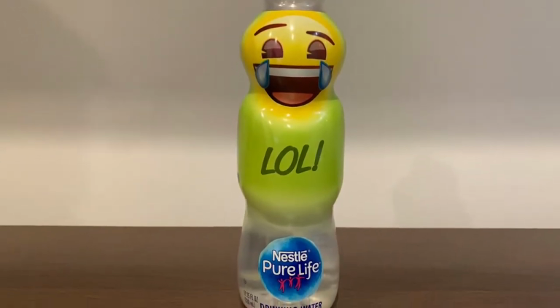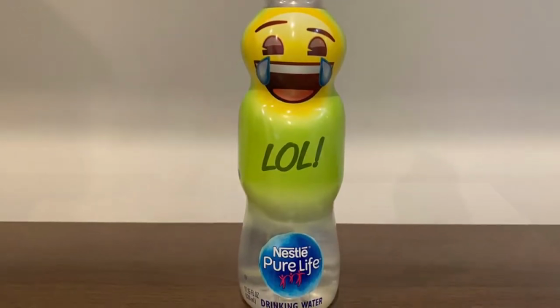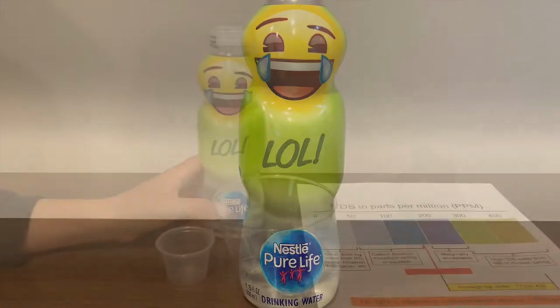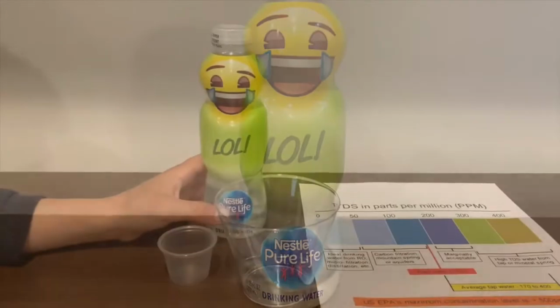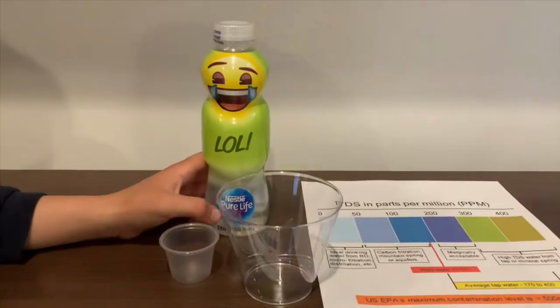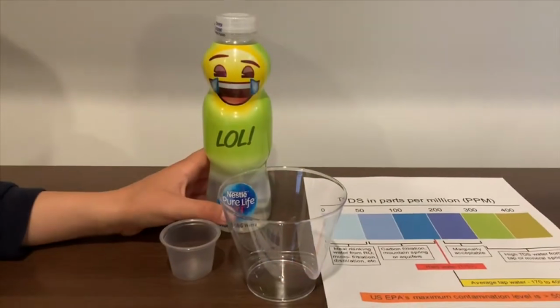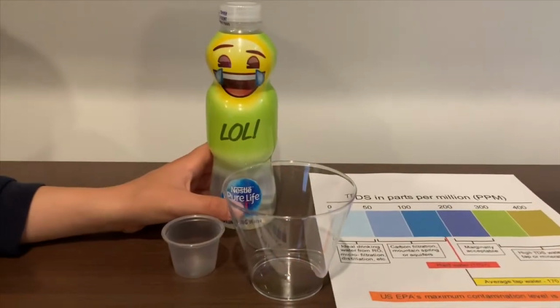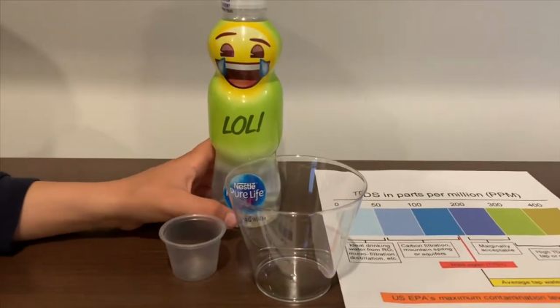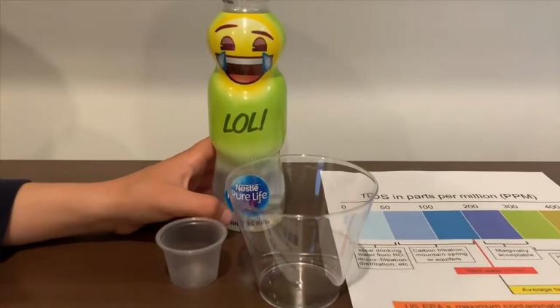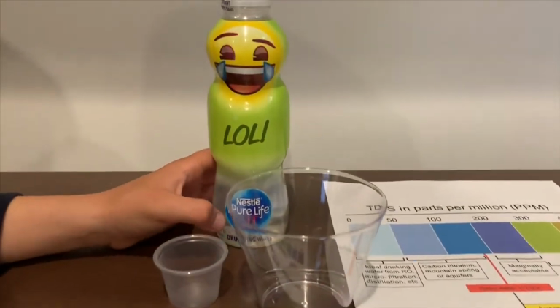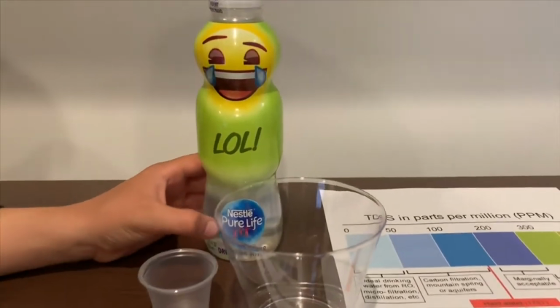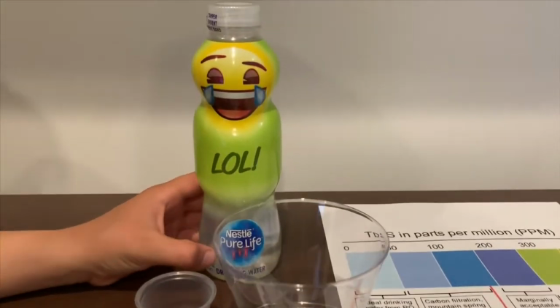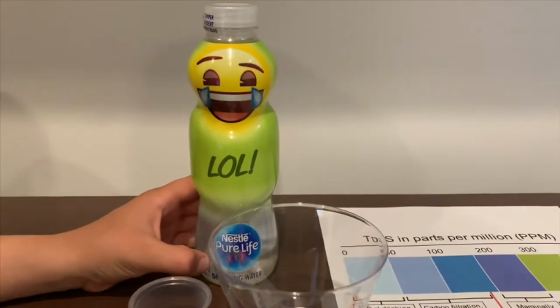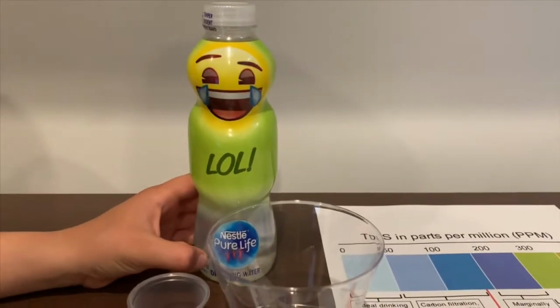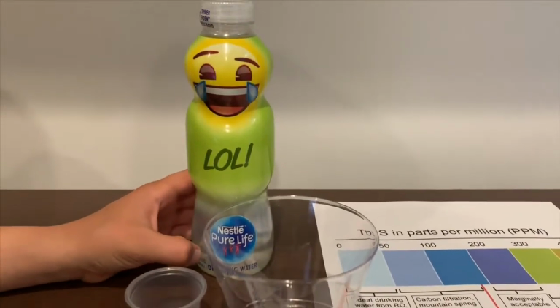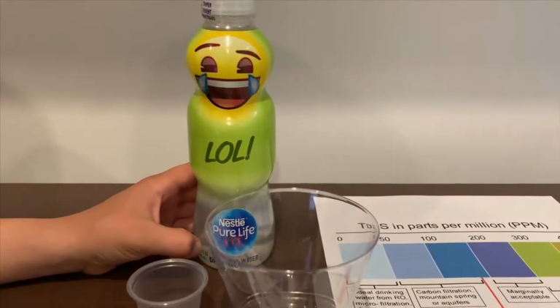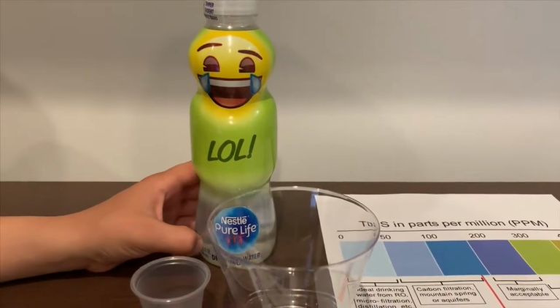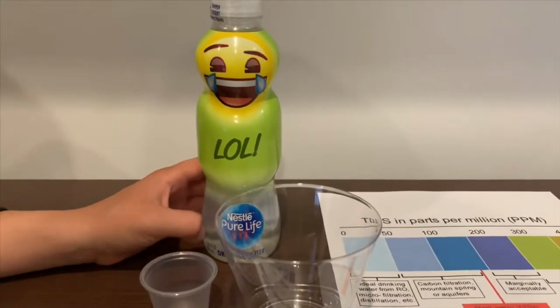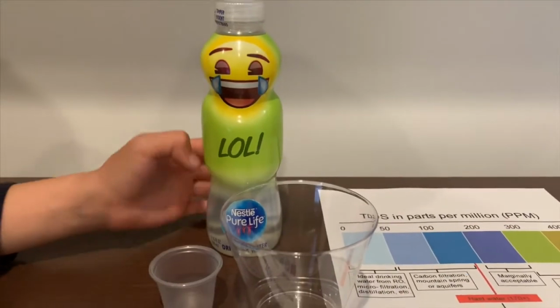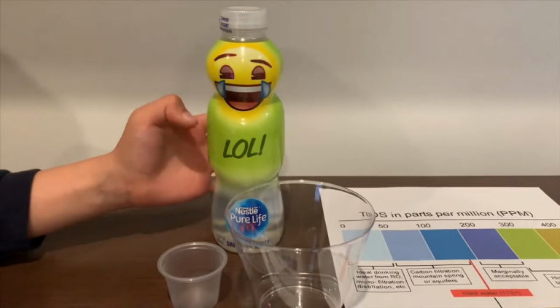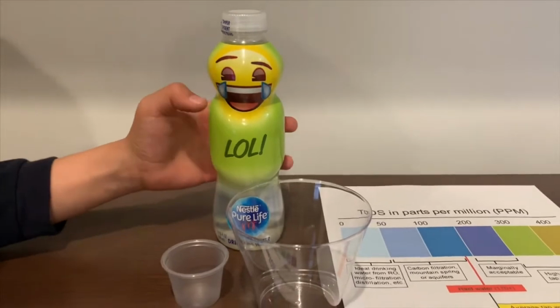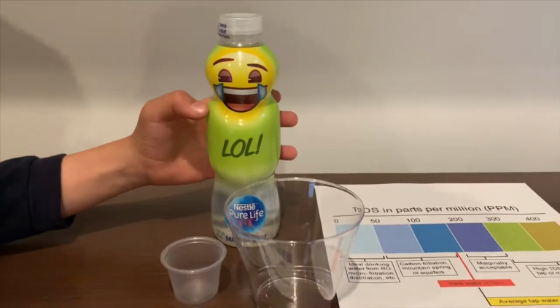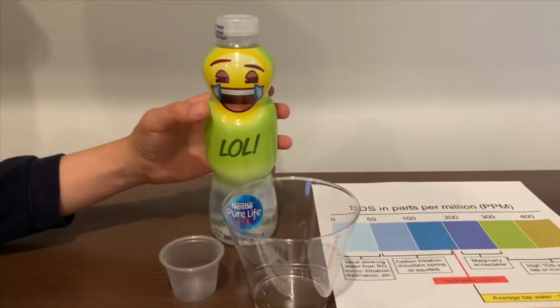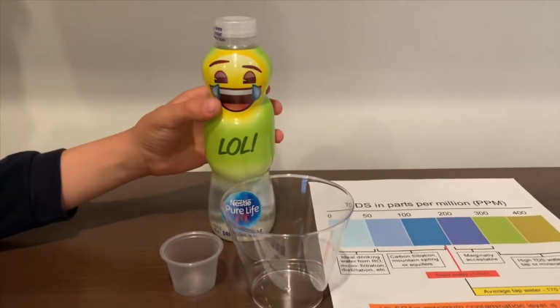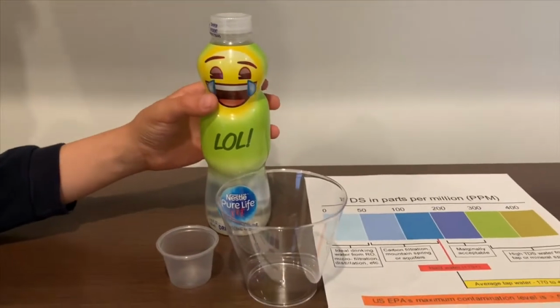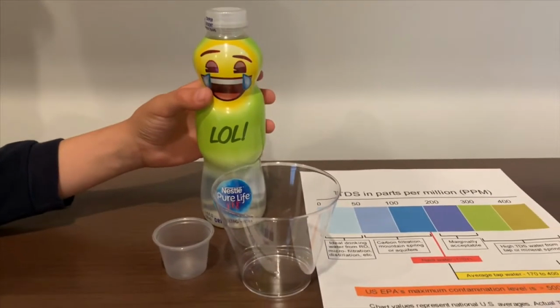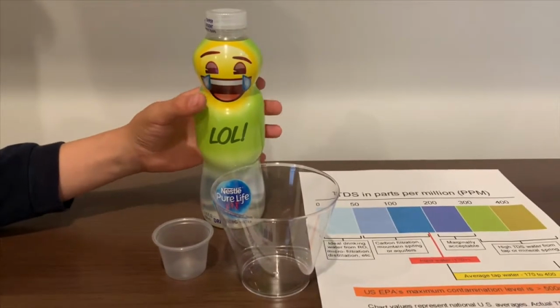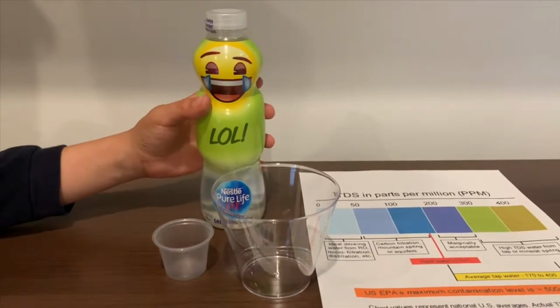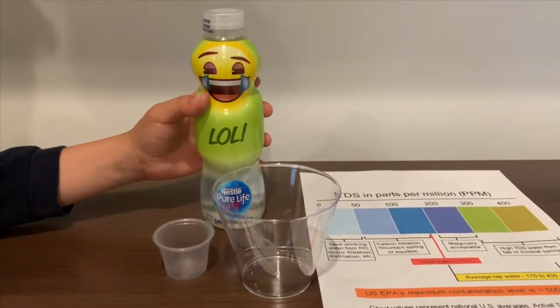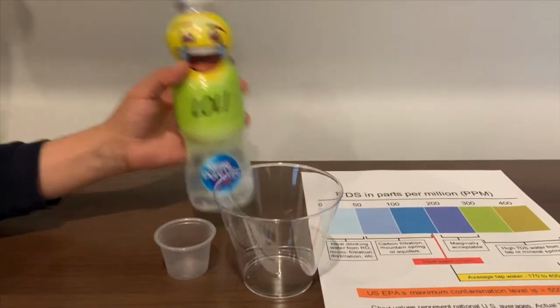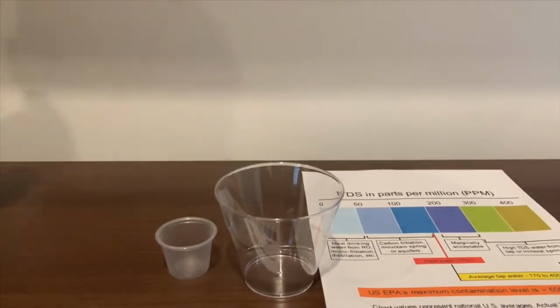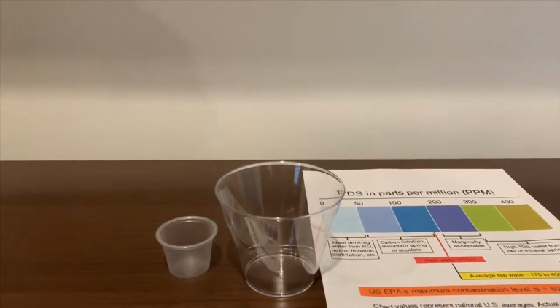It's a Nestle Pure Life spring water. It costs 99 cents and is sourced from Spain. Let's check the TDS and pH levels.